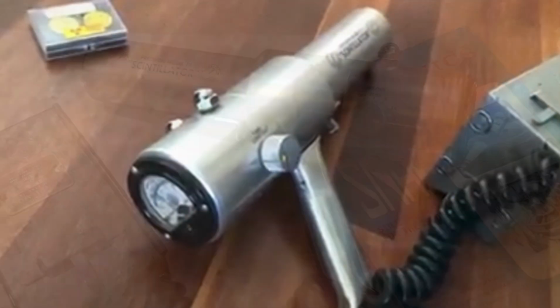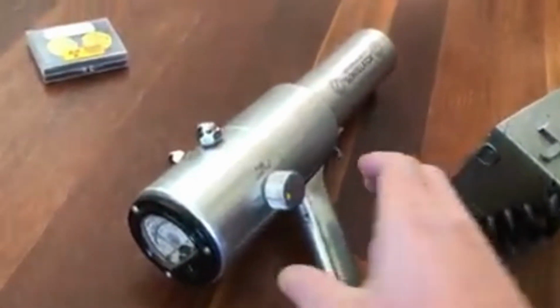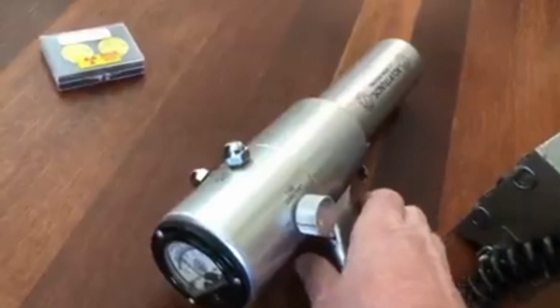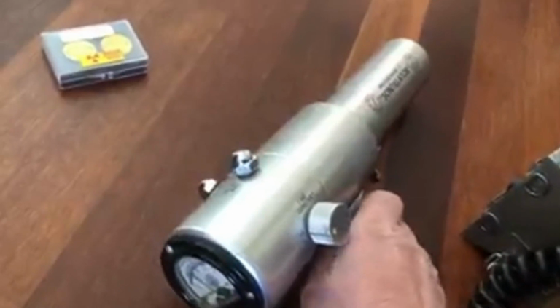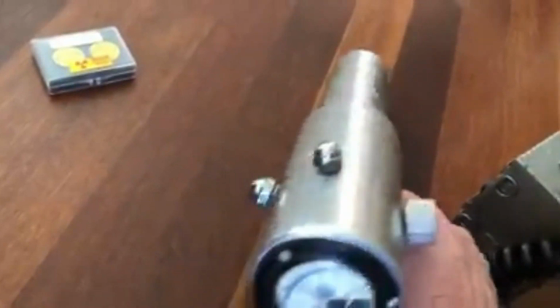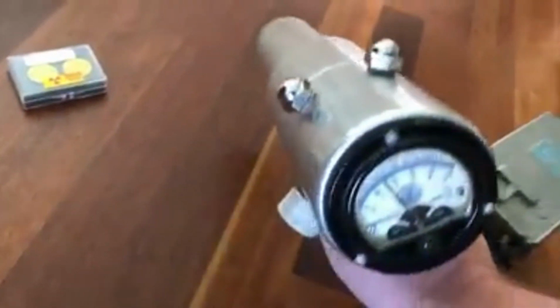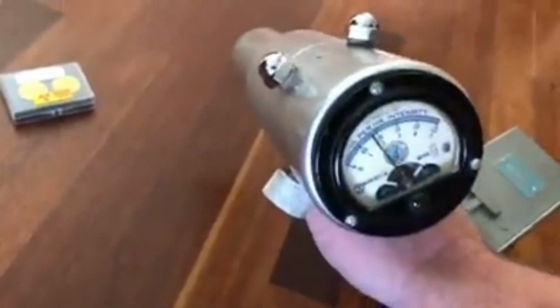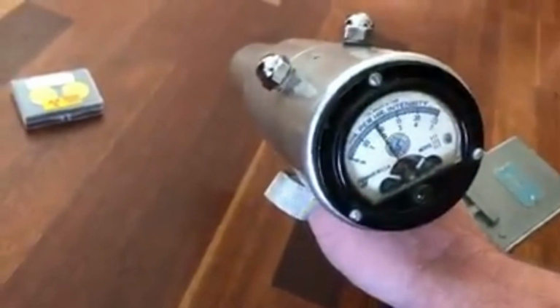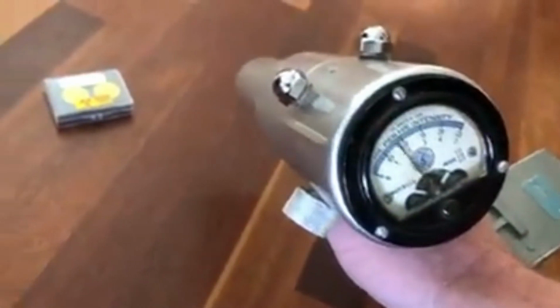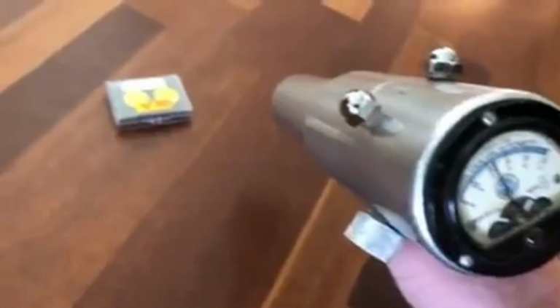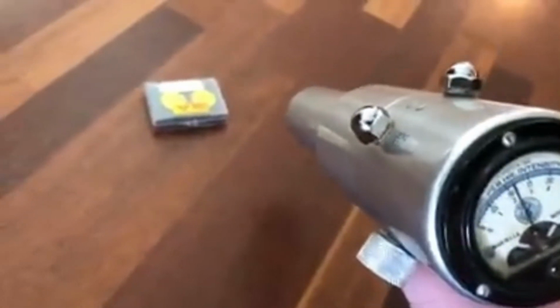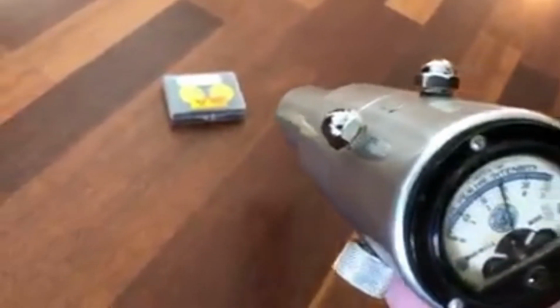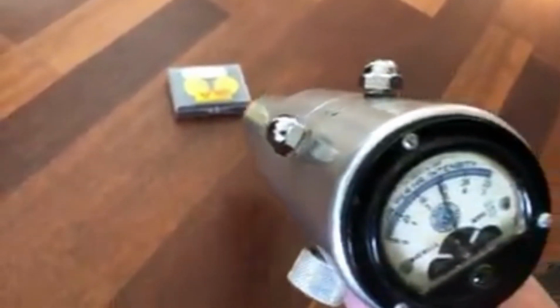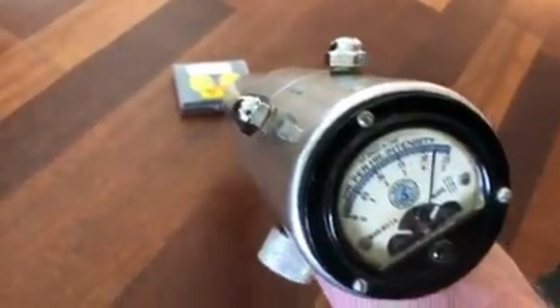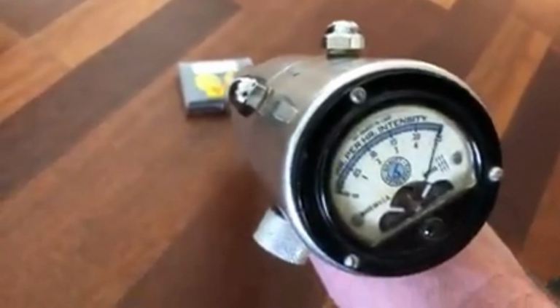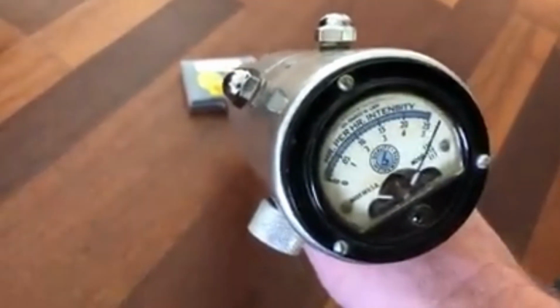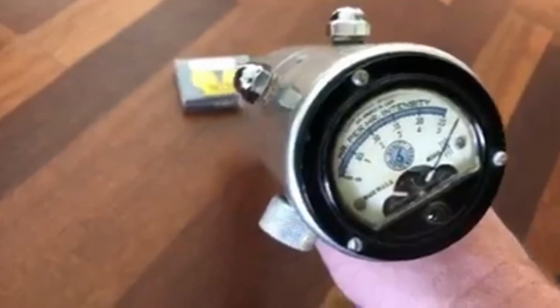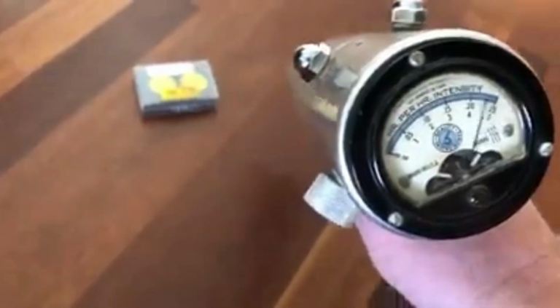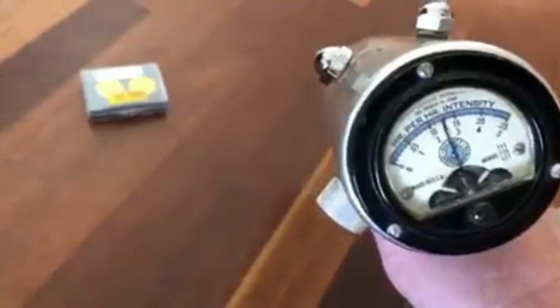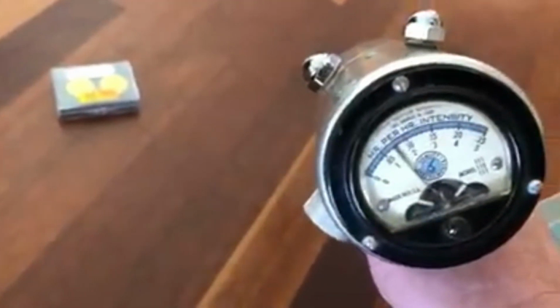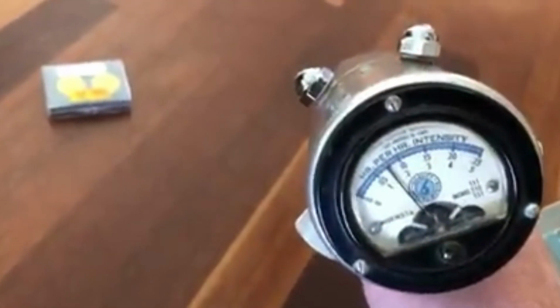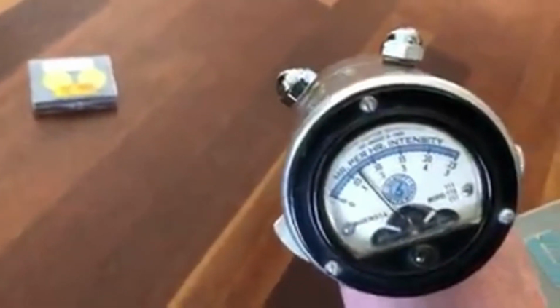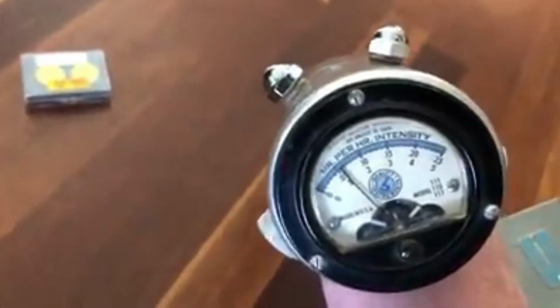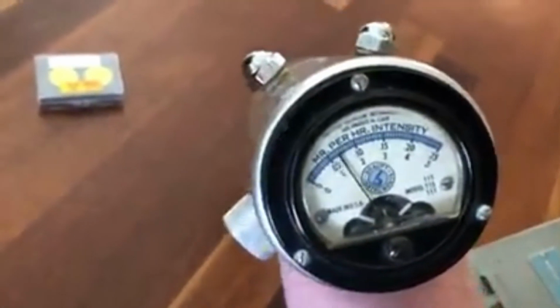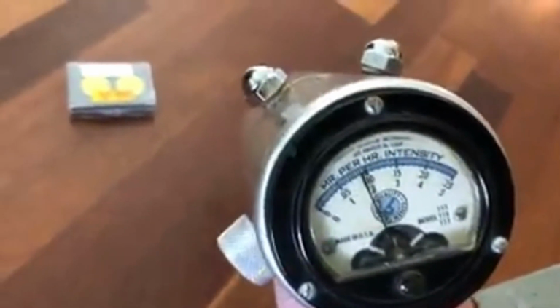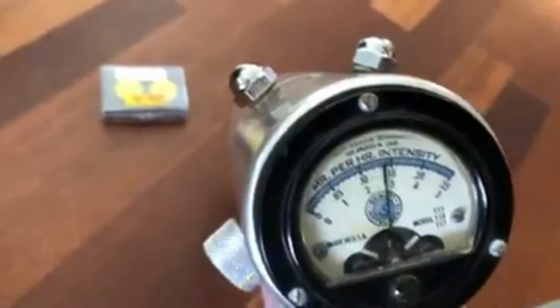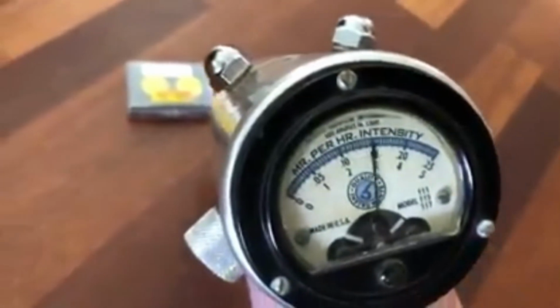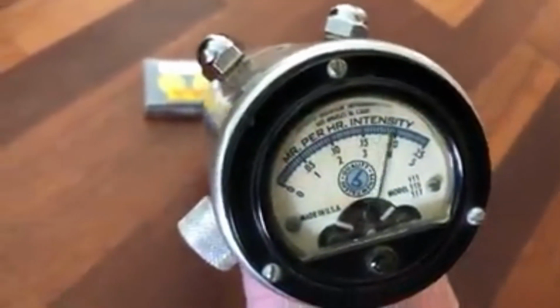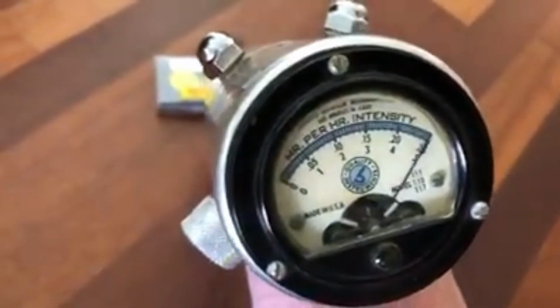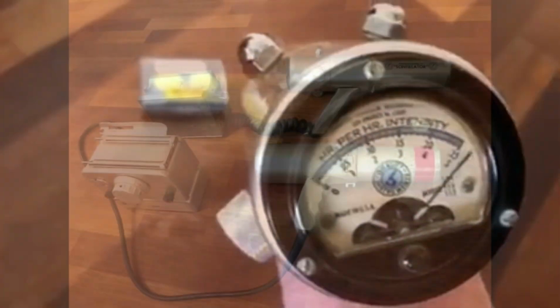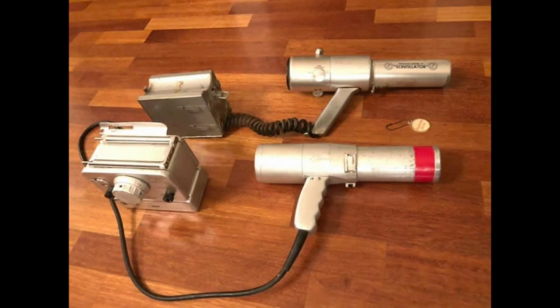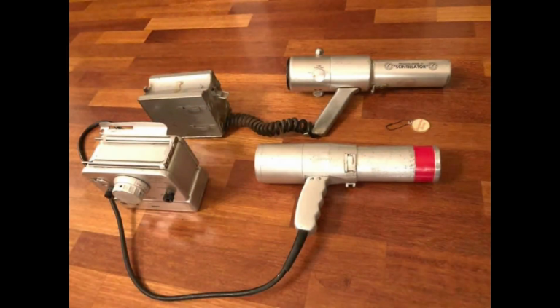Today we explore the intriguing world of the Precision Radiation Instruments Model 111 scintillation detector. Known for its unique silver gun design, this device stands out for its aesthetics and its pivotal role in the mid-20th century. But what made it so special?